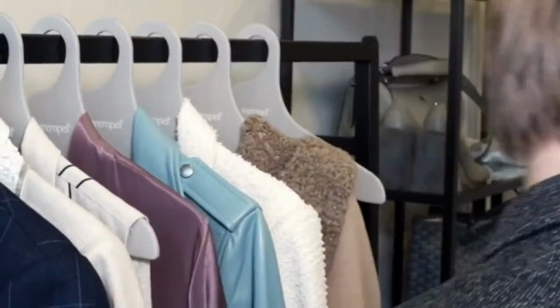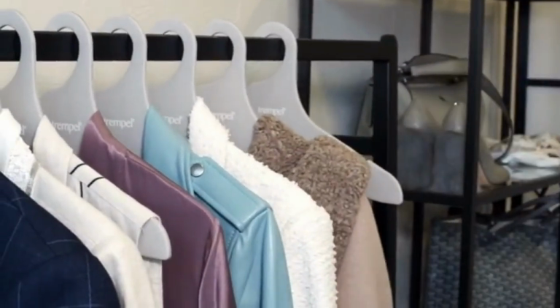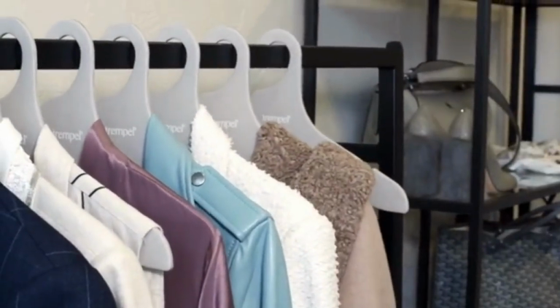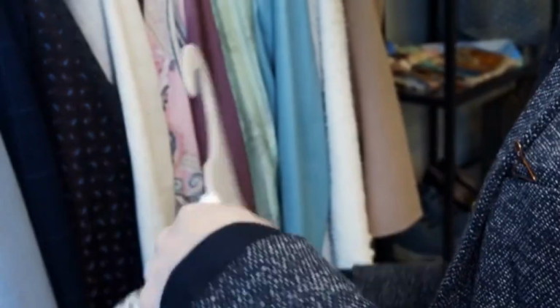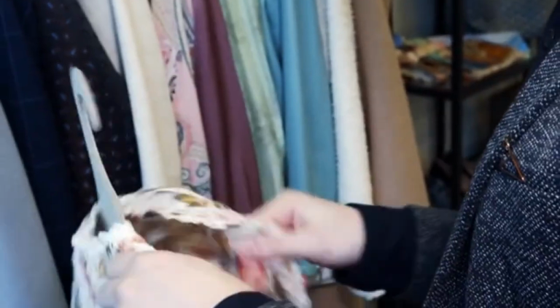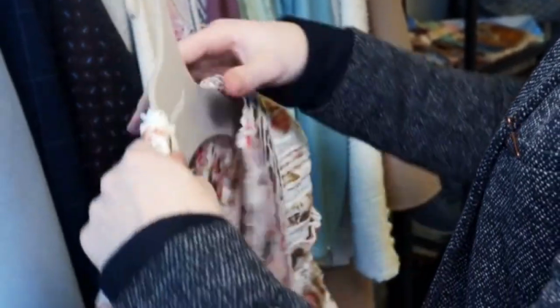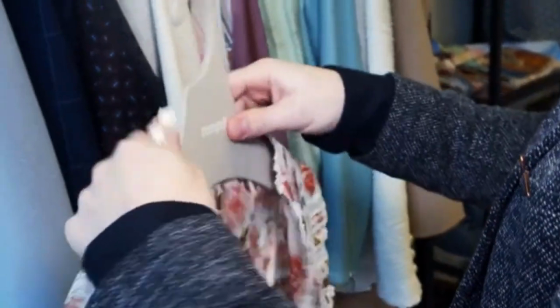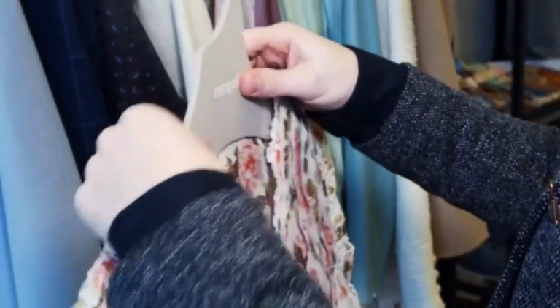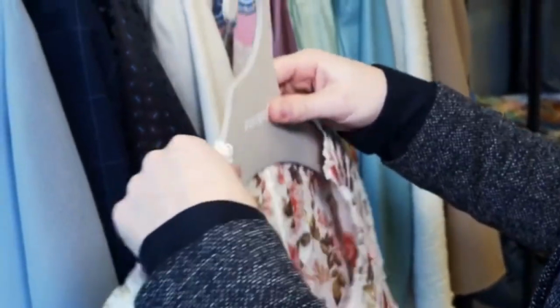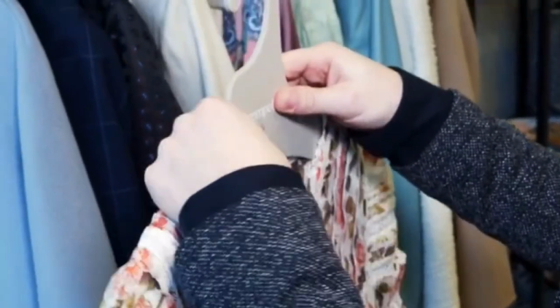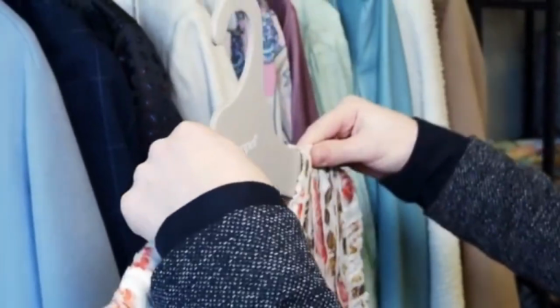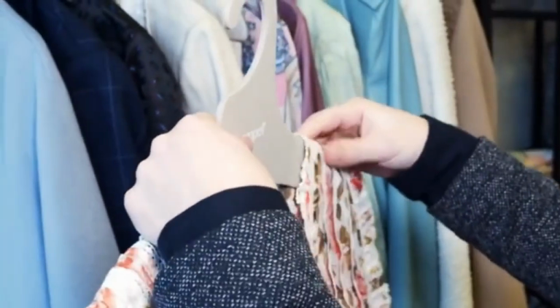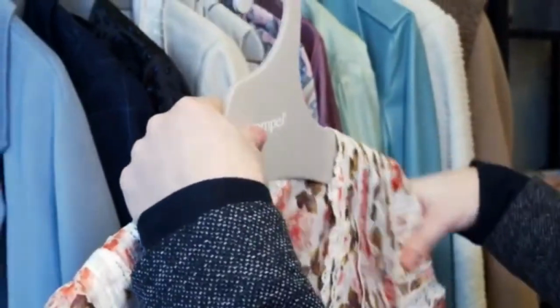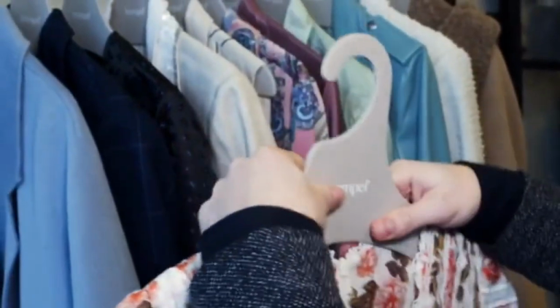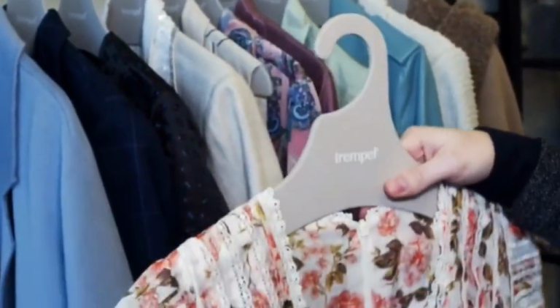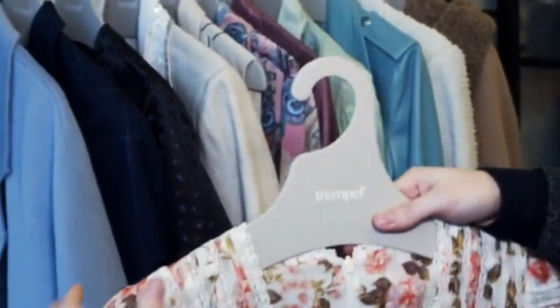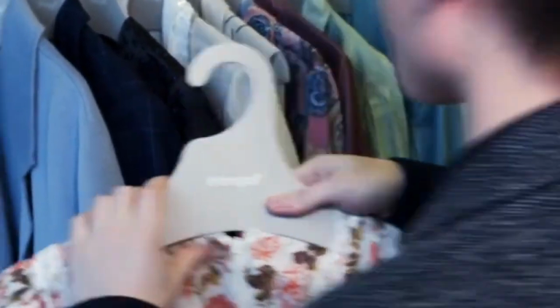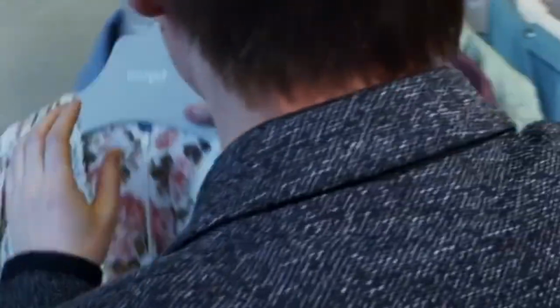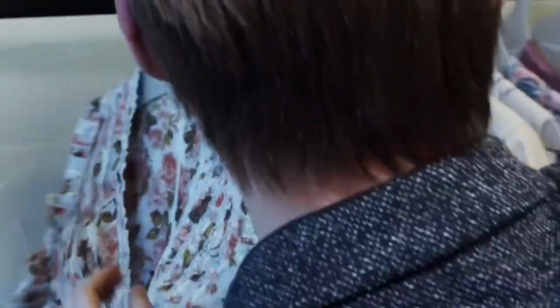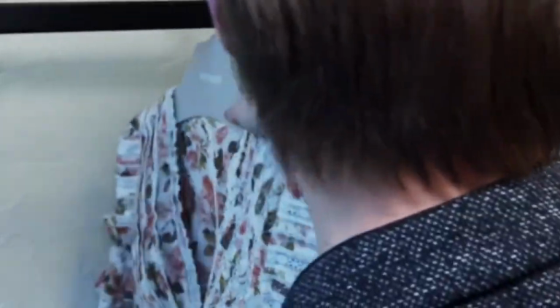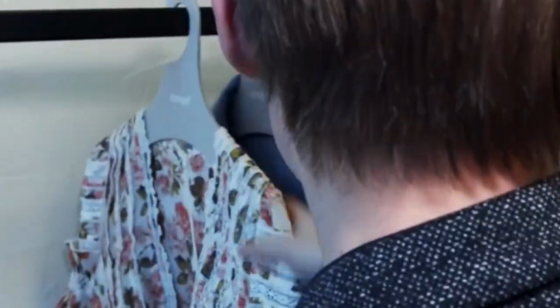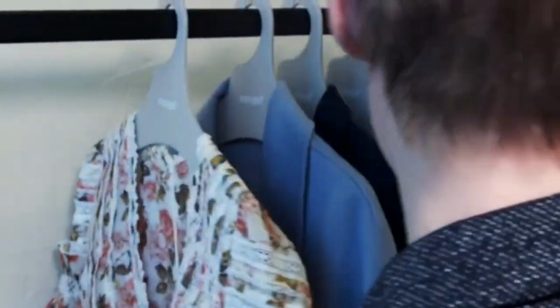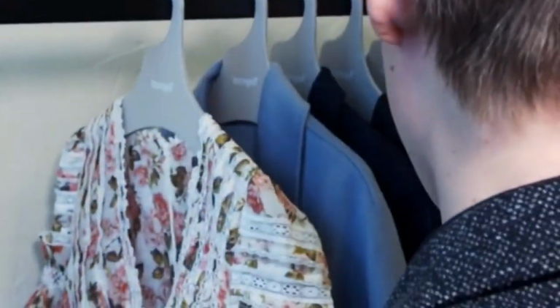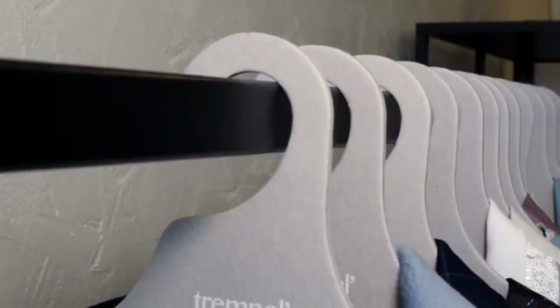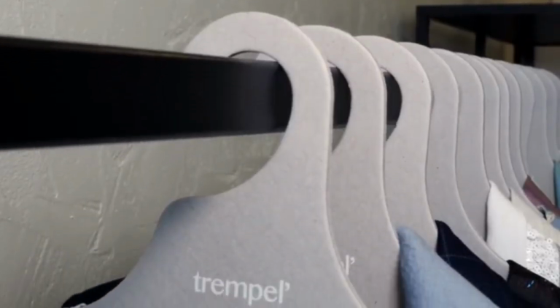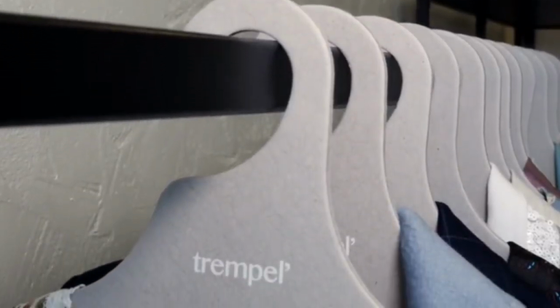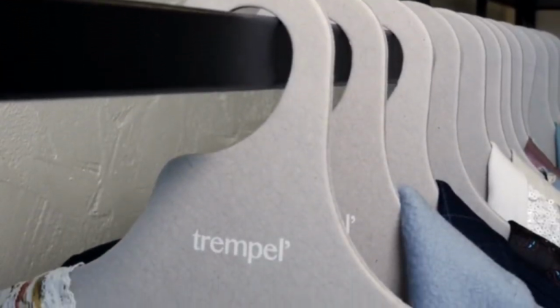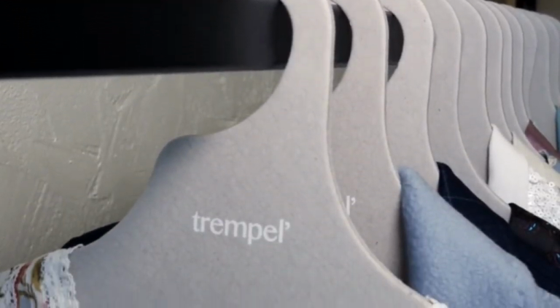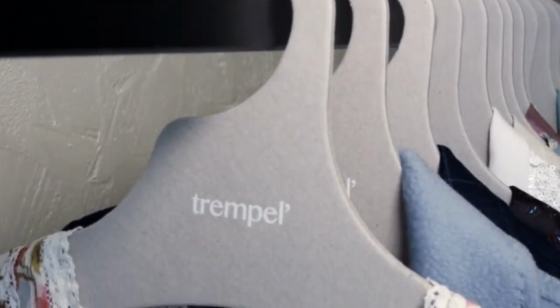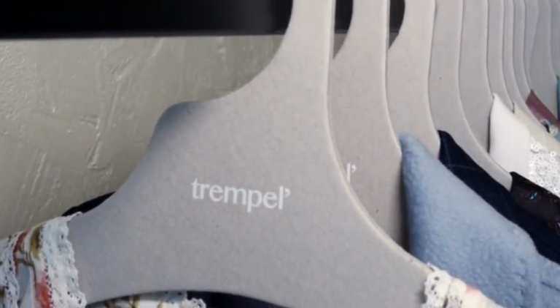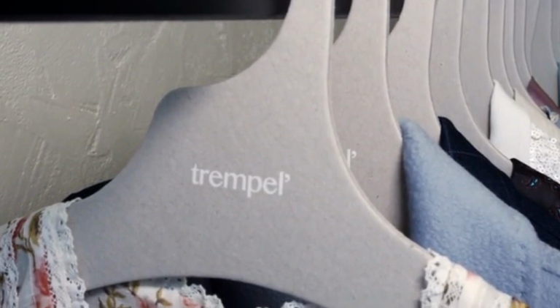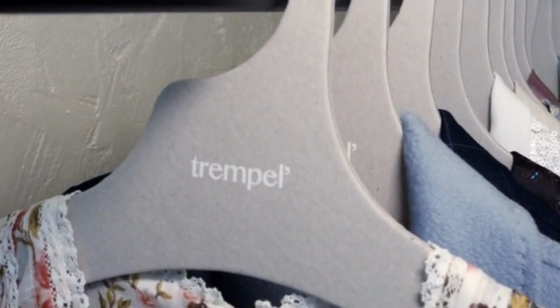However, Tremple was able to create hangers with a gentle, non-slip surface that are both environmentally friendly and high quality. This video is a great way to introduce the world to the idea of recycling and encourage people to use products that are made from recycled materials.